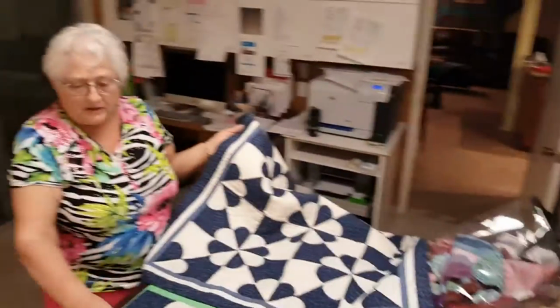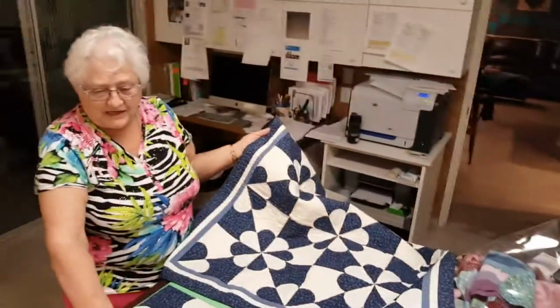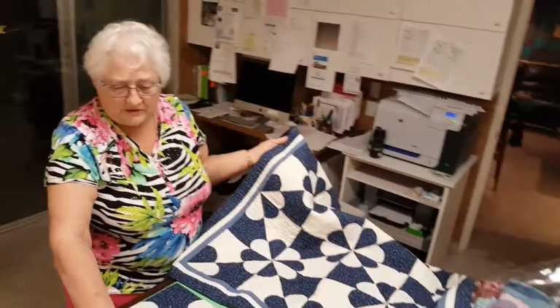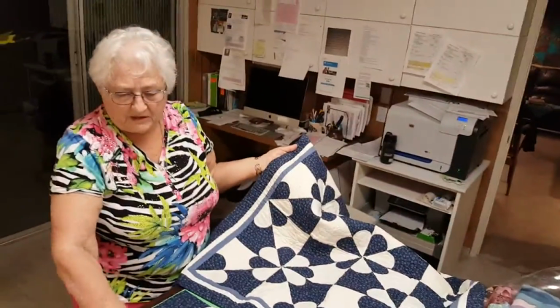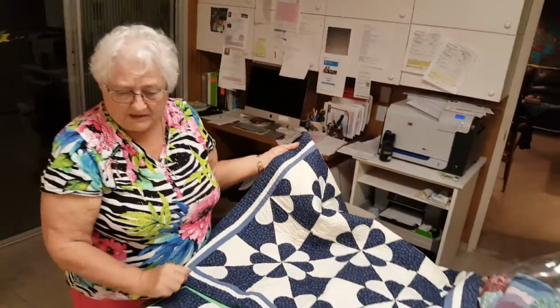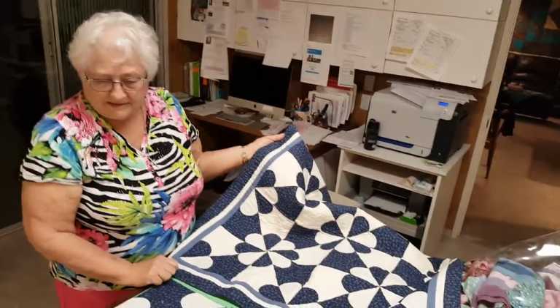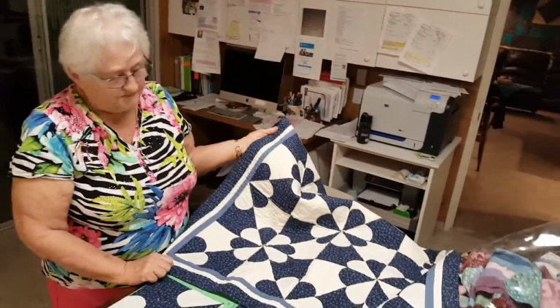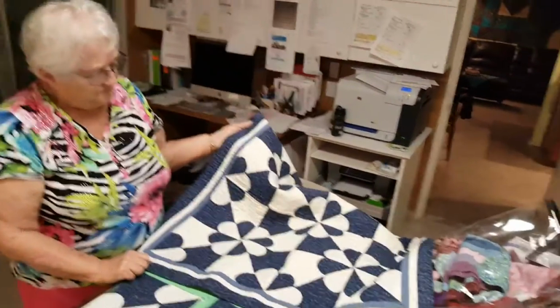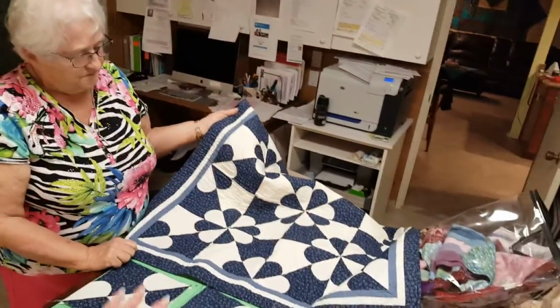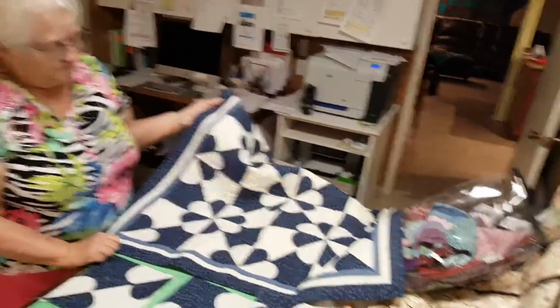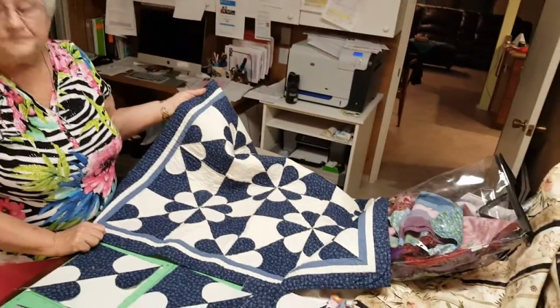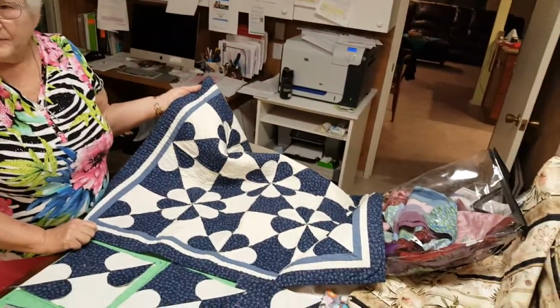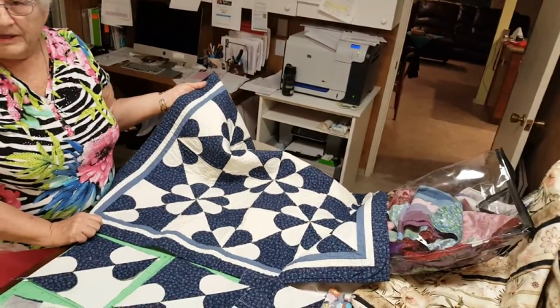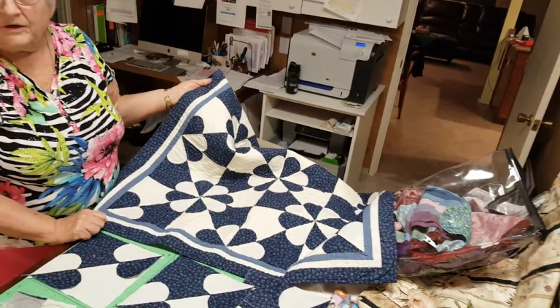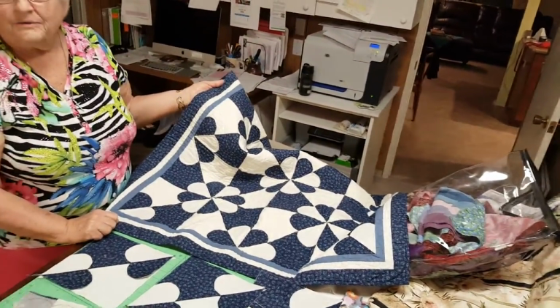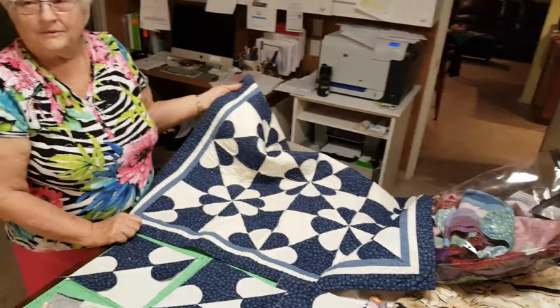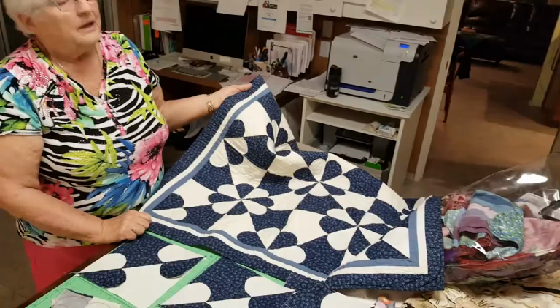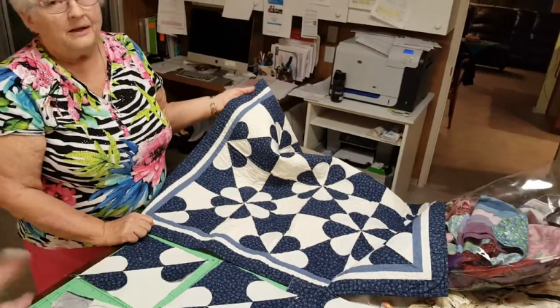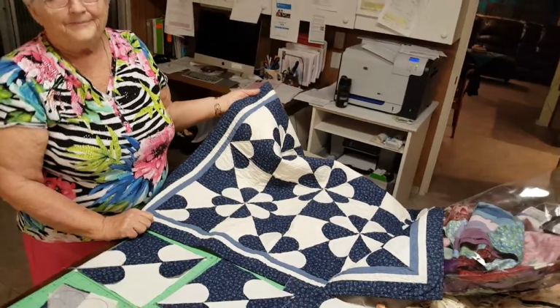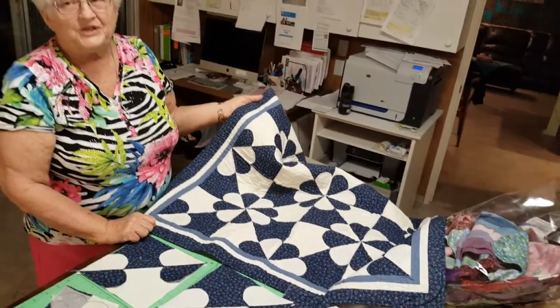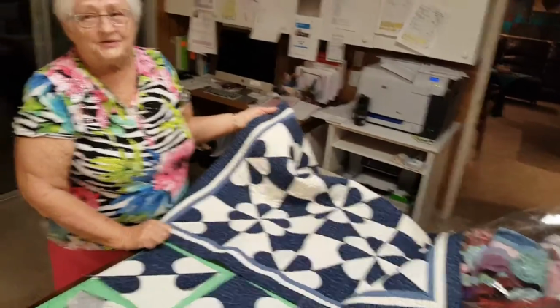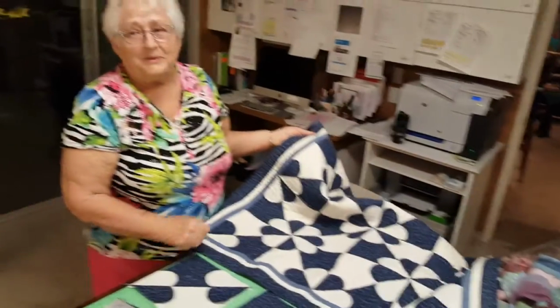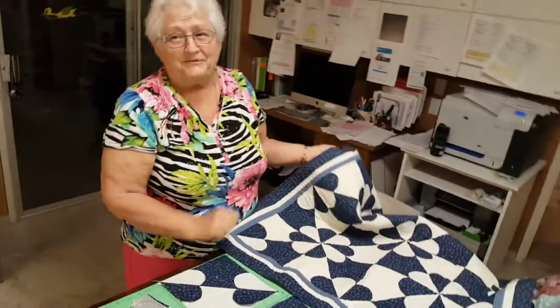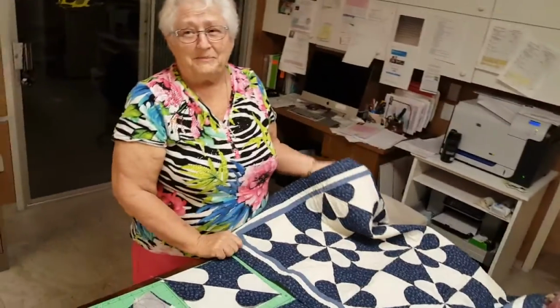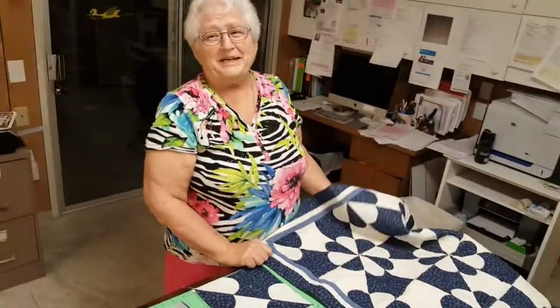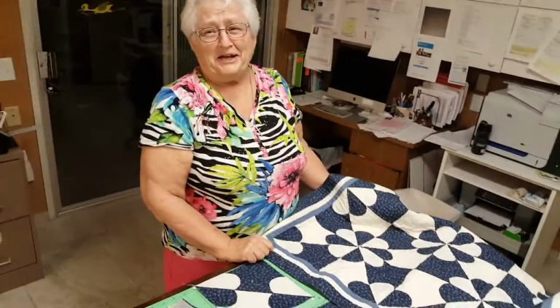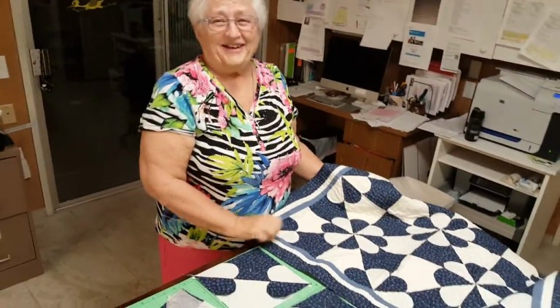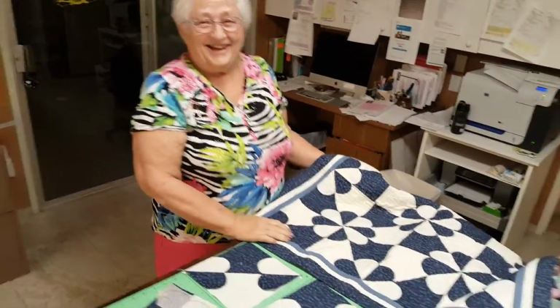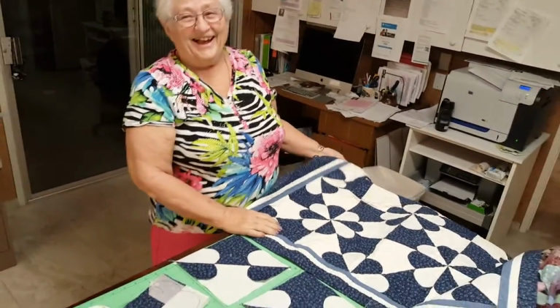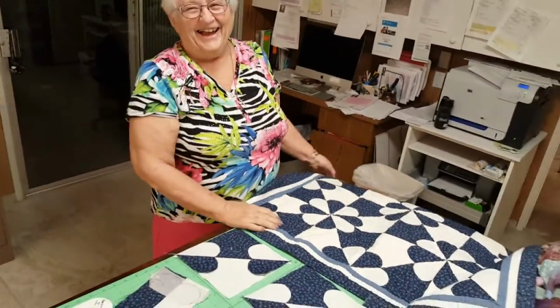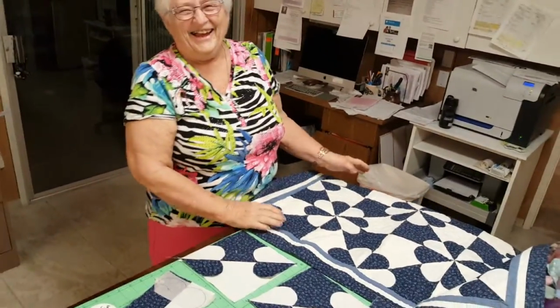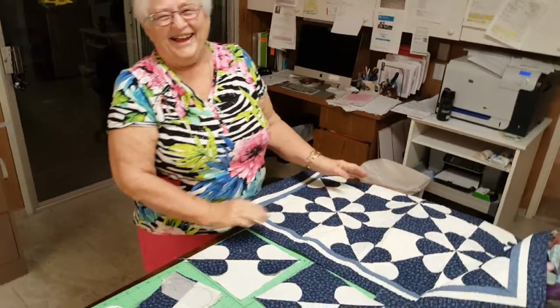You could have done it with the bigger hearts, so you could have a big one in the middle, then medium, then go out to small. Now I'm gonna have to make one at night, aren't I? Let's do one right now!